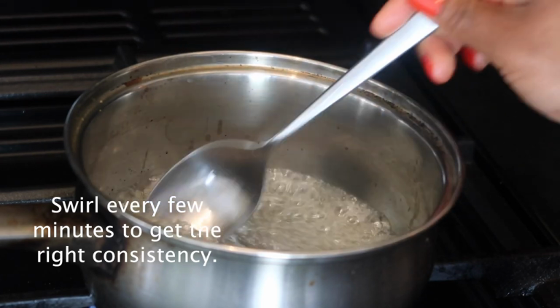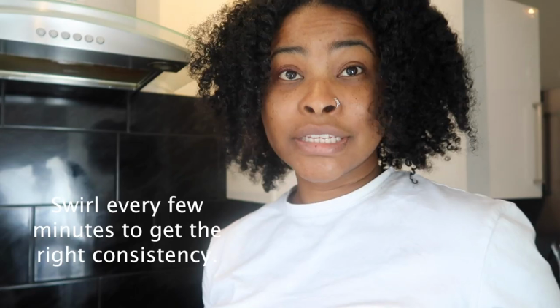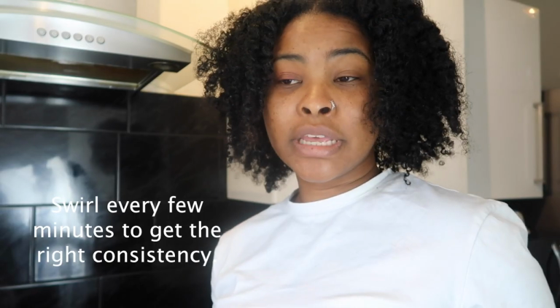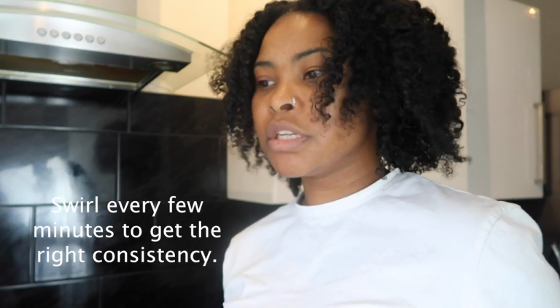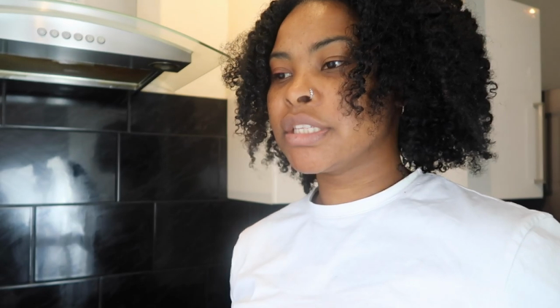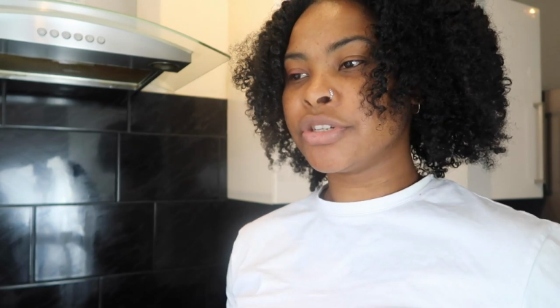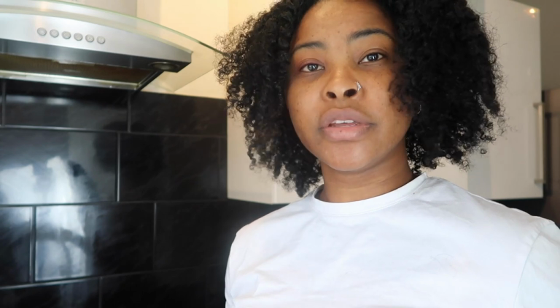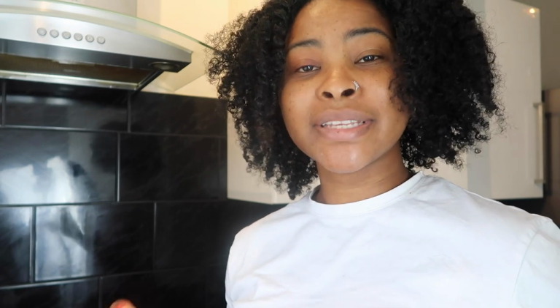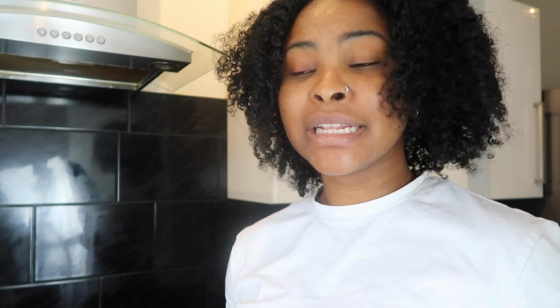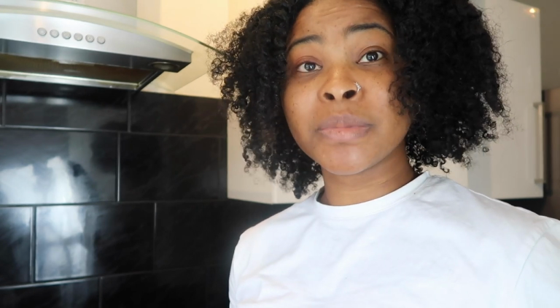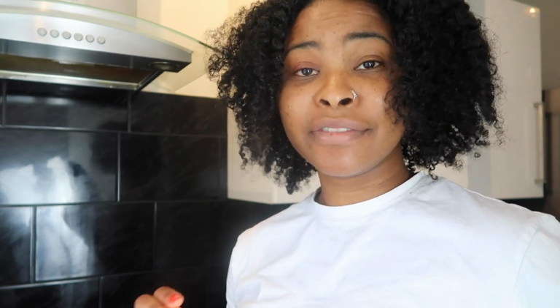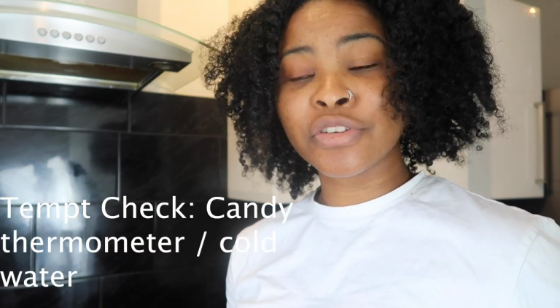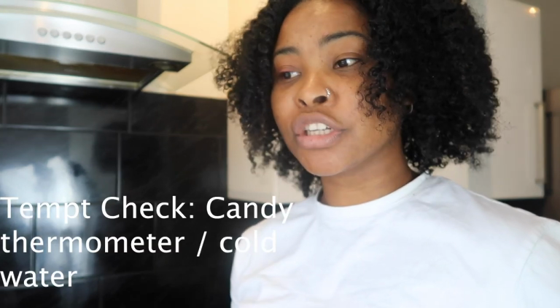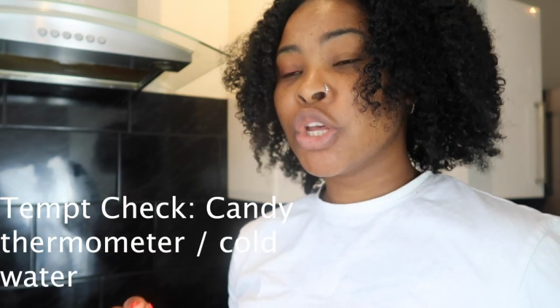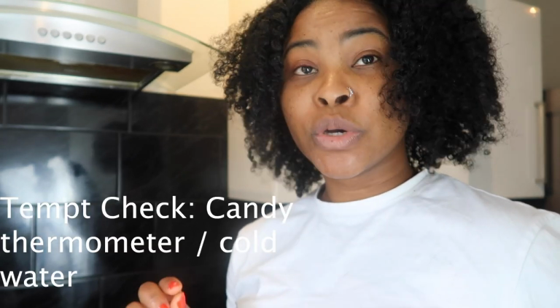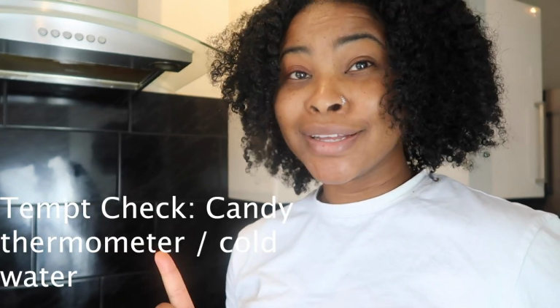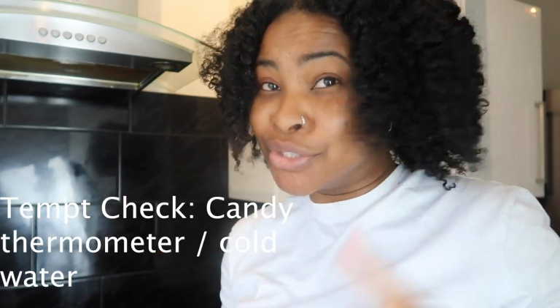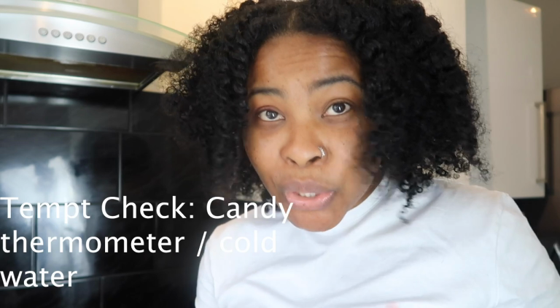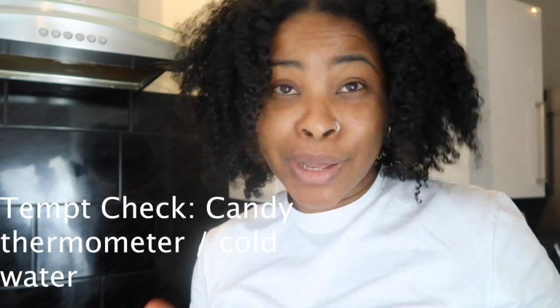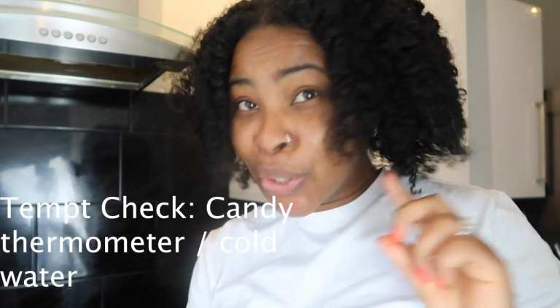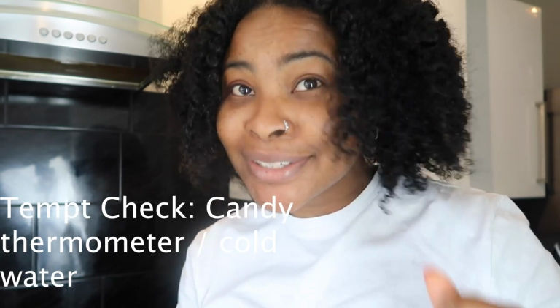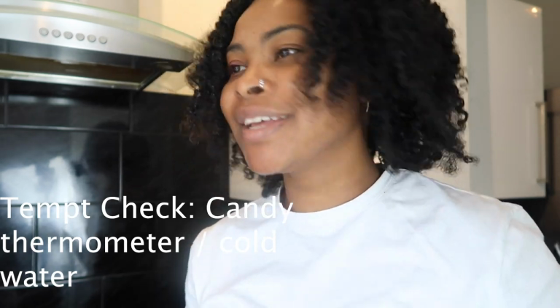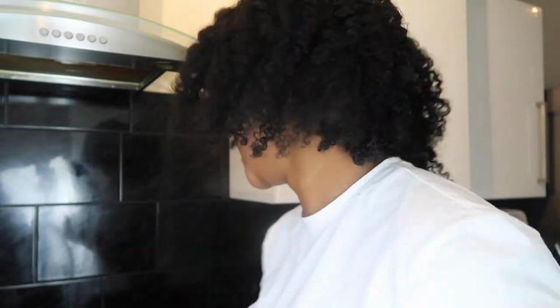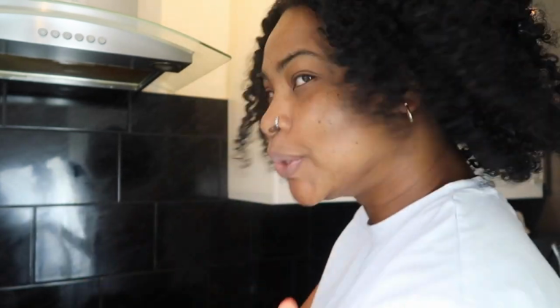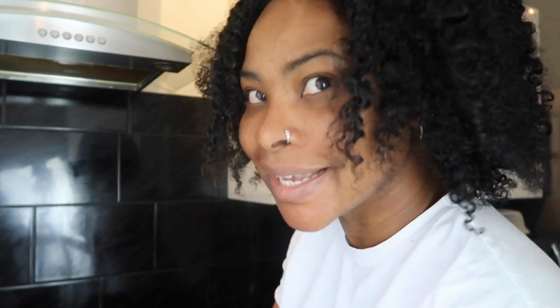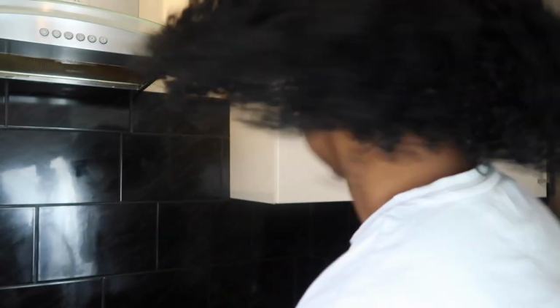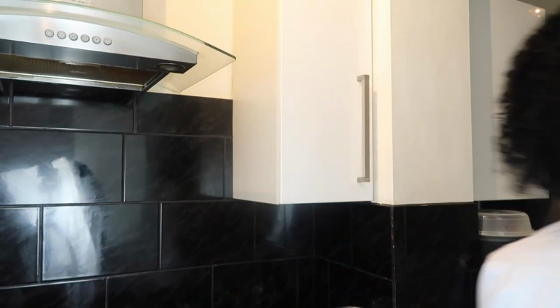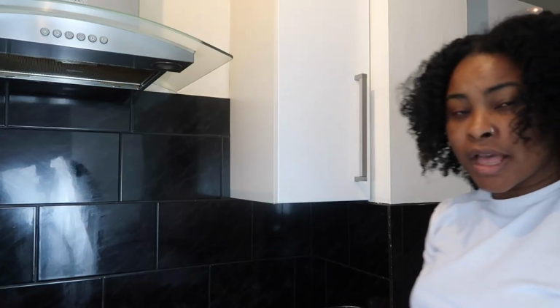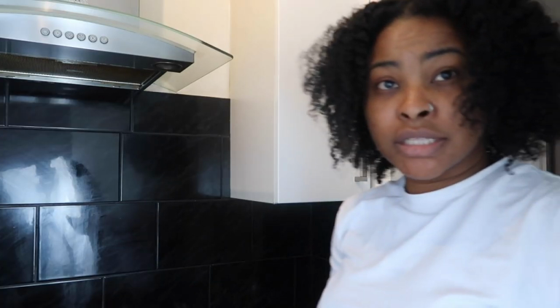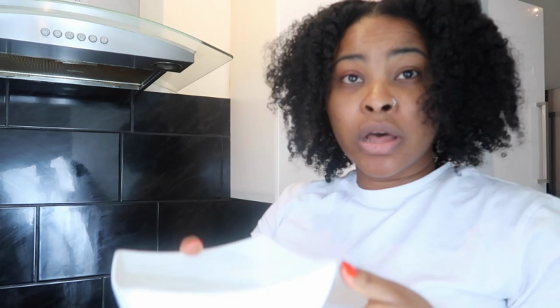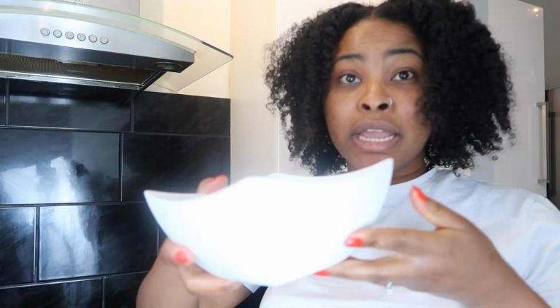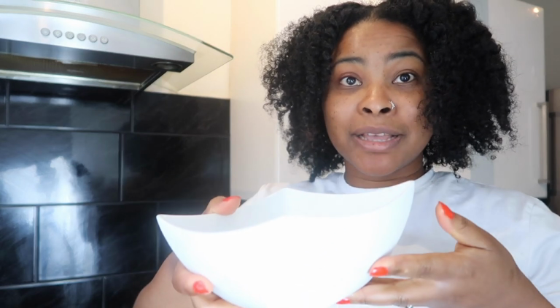If you want to check the temperature, you can use a candy thermometer, and if you haven't got one, I'm going to show you — I've got here some ice water.